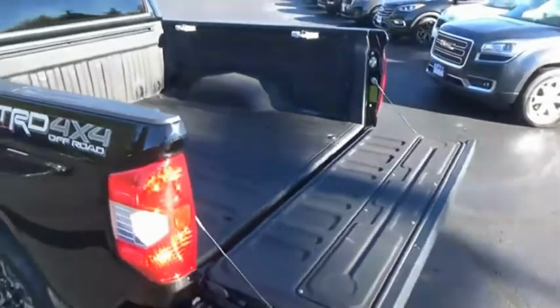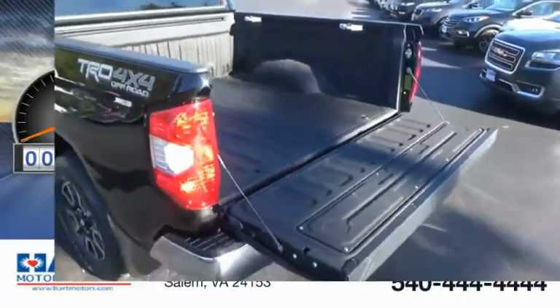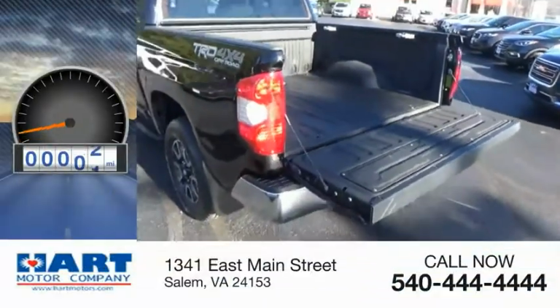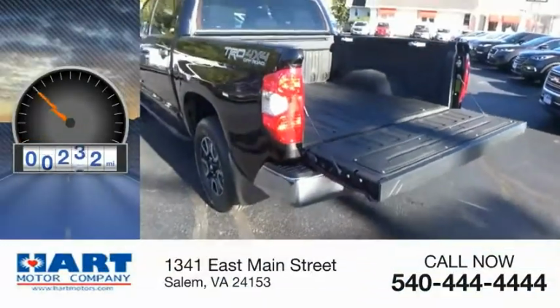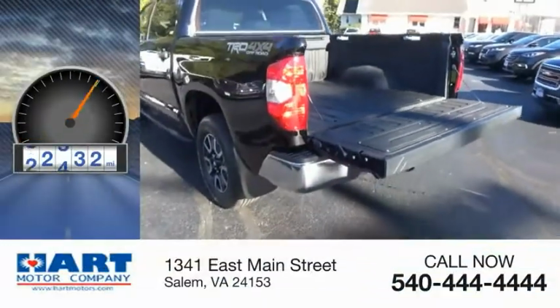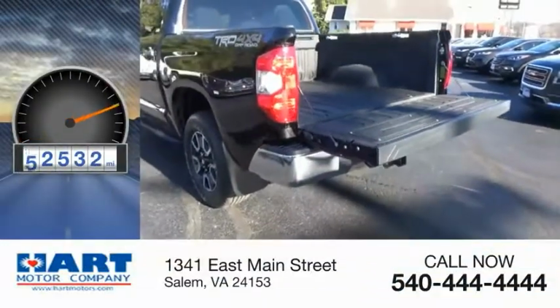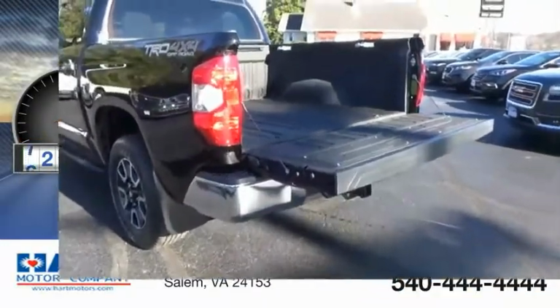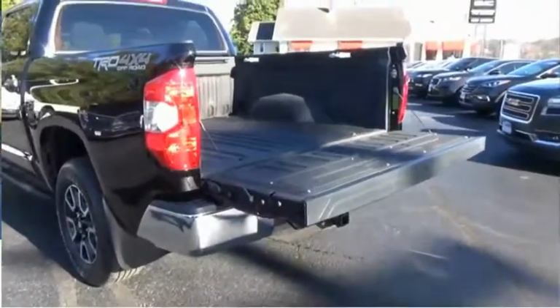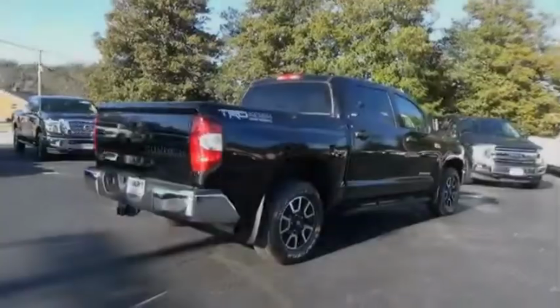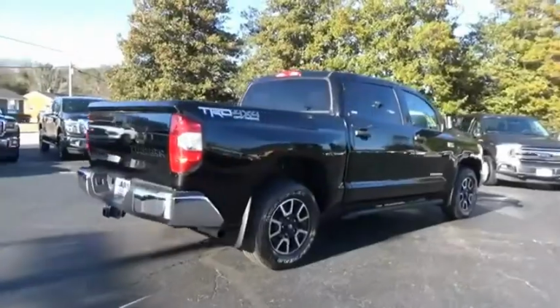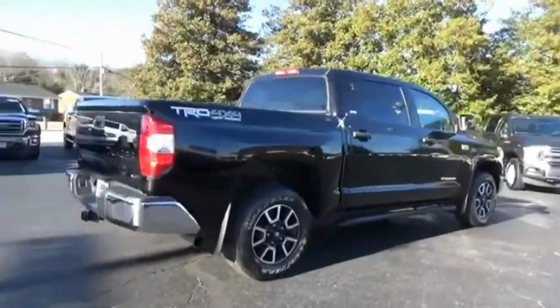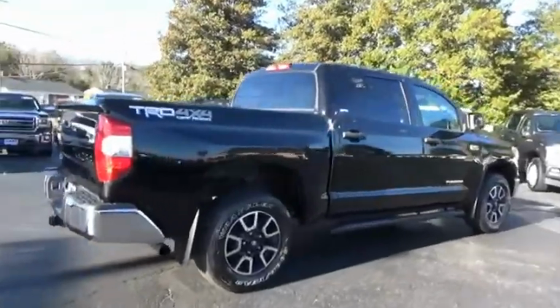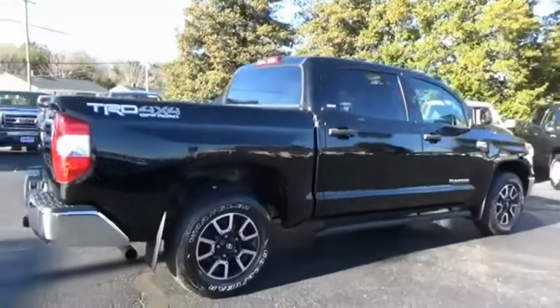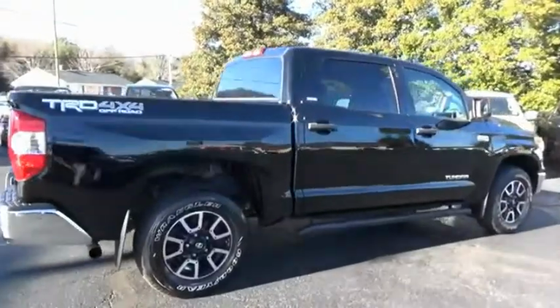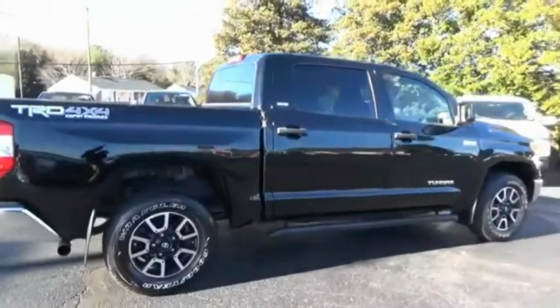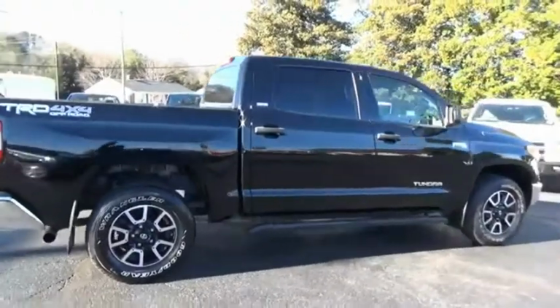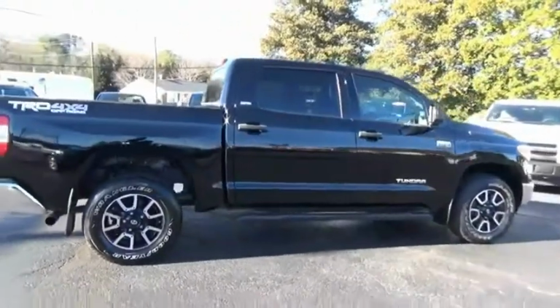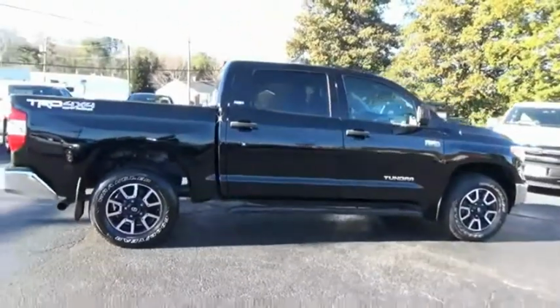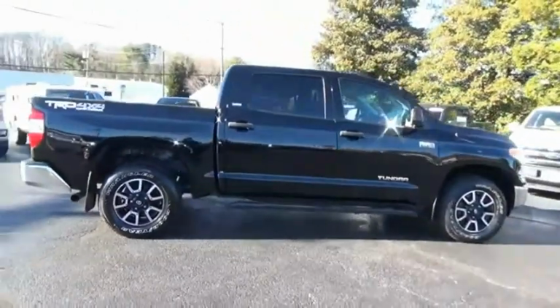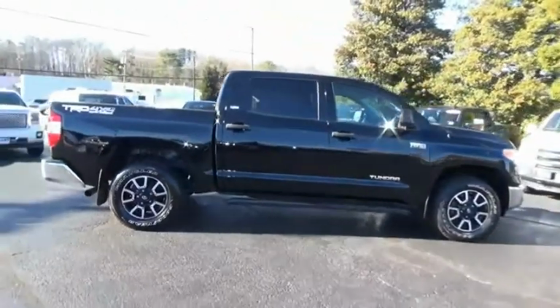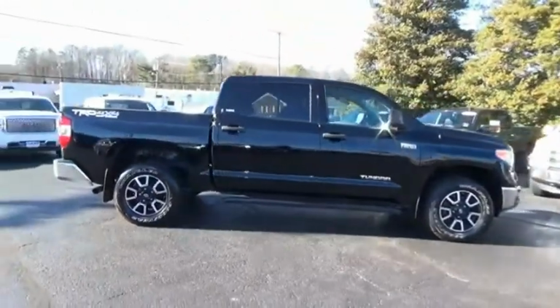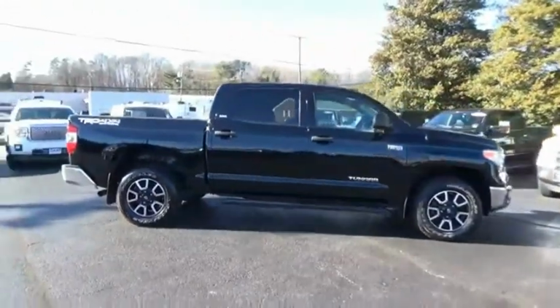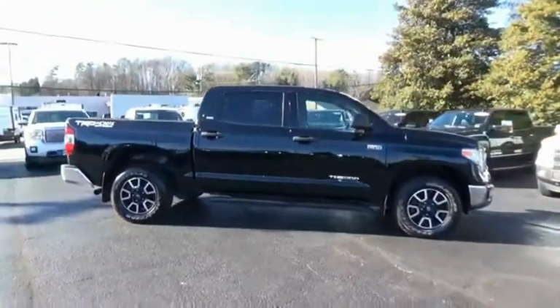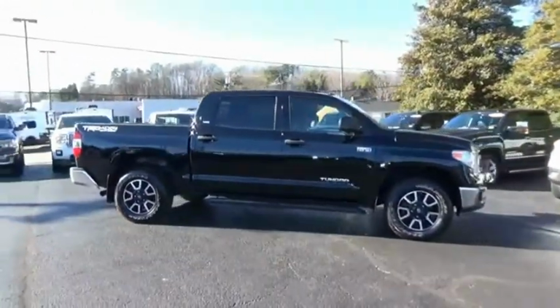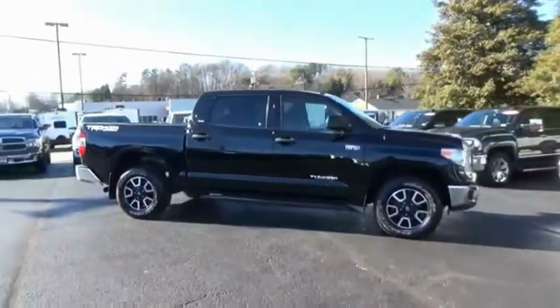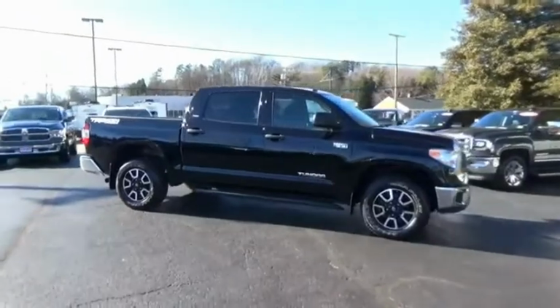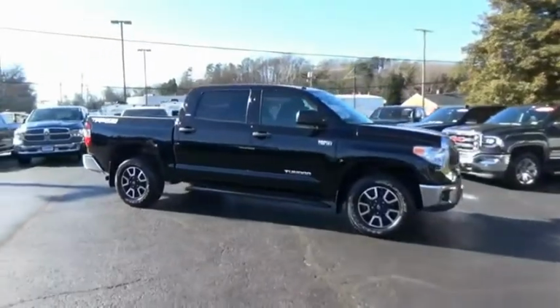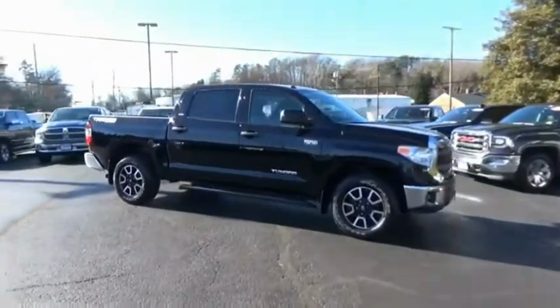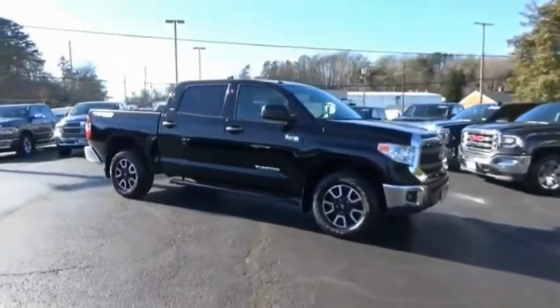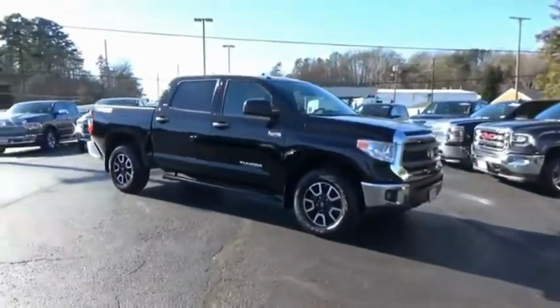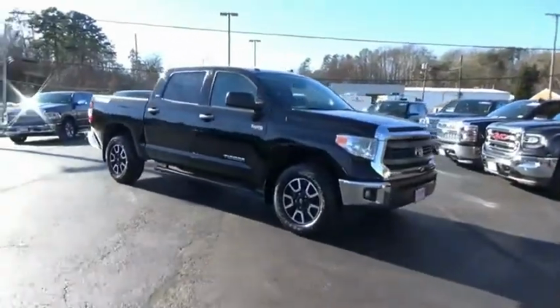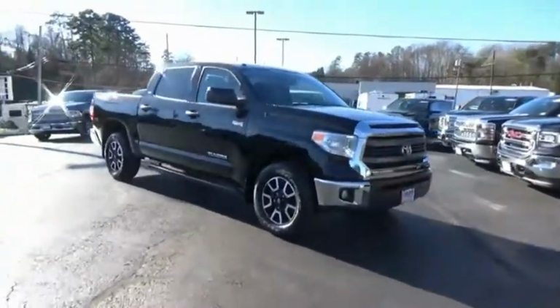This vehicle has less than 75,000 miles. The Tundra has a number of unique features useful for those using it as a work truck, including extra-large door handles, a deck rail system and an integrated tow hitch.